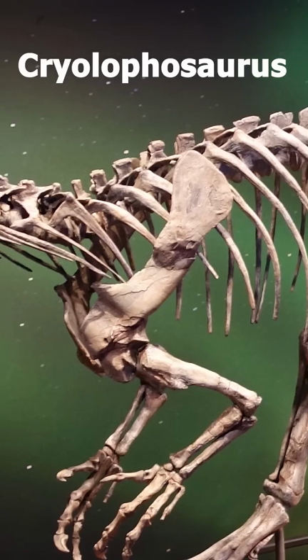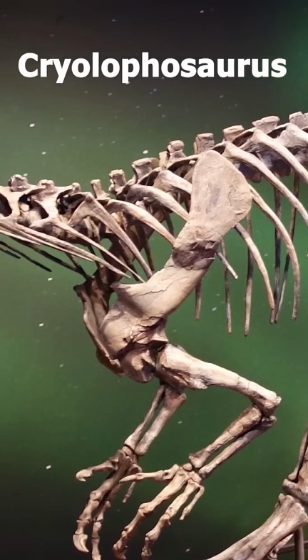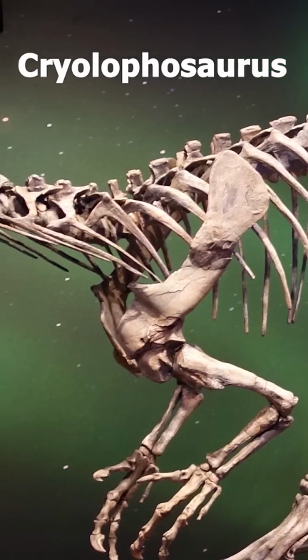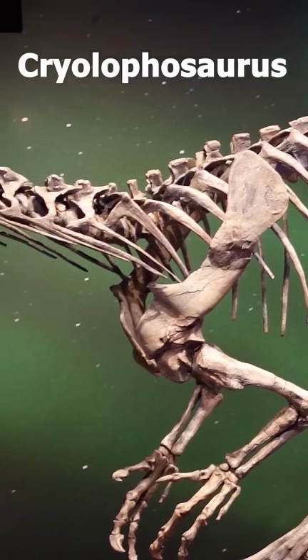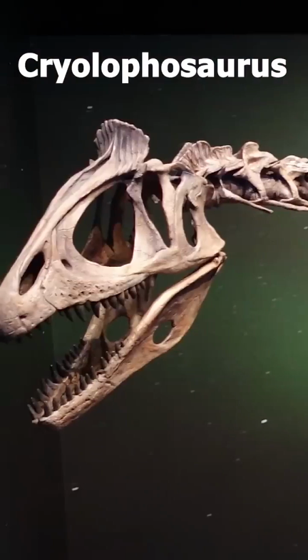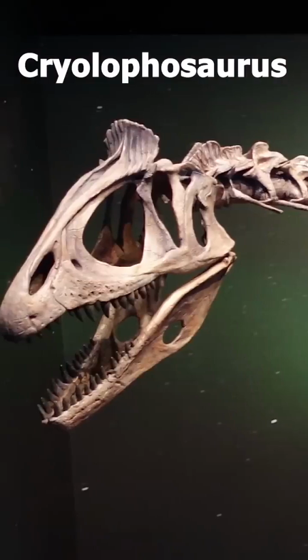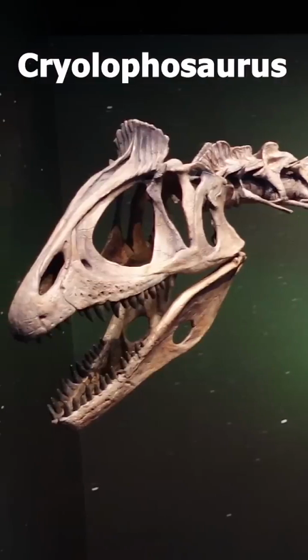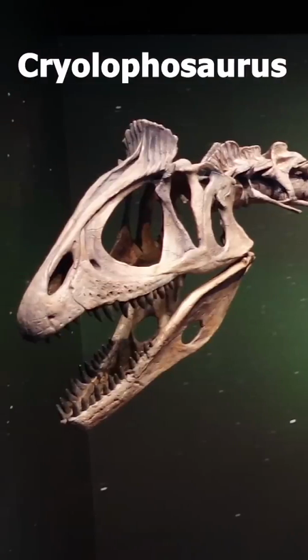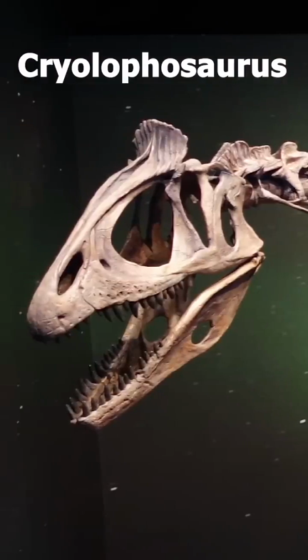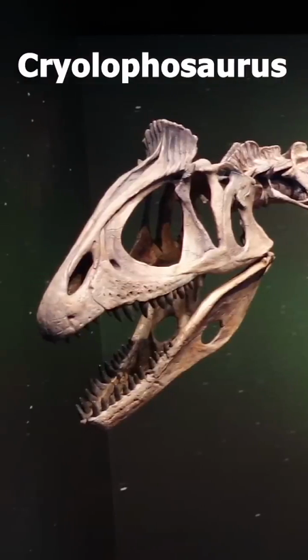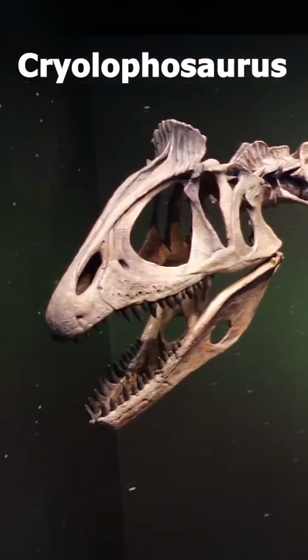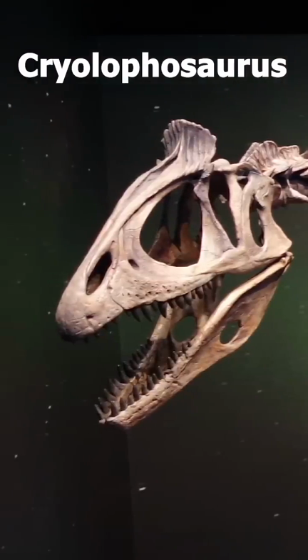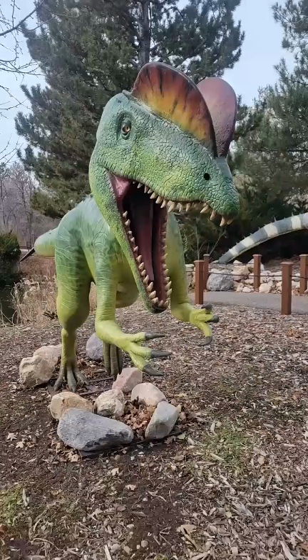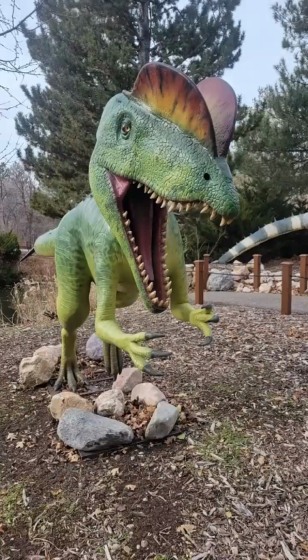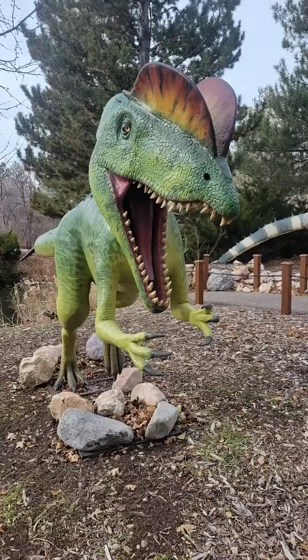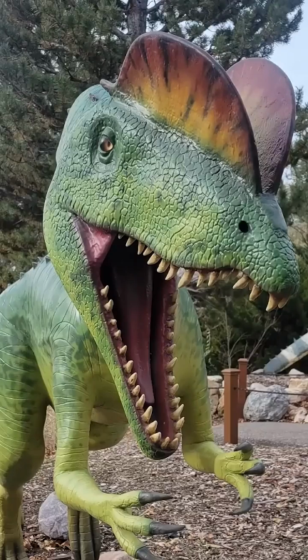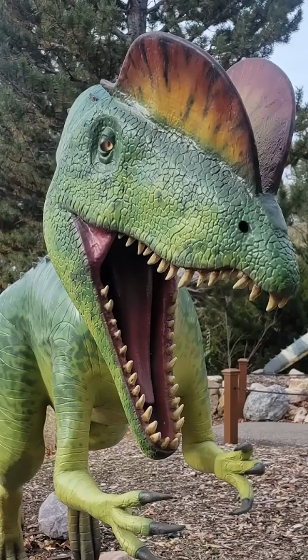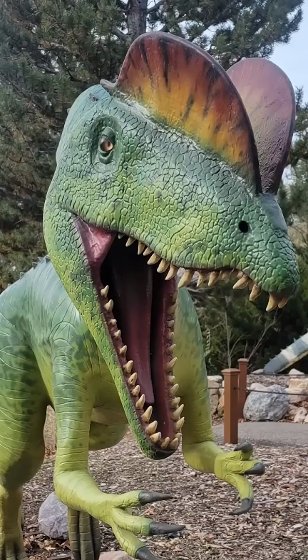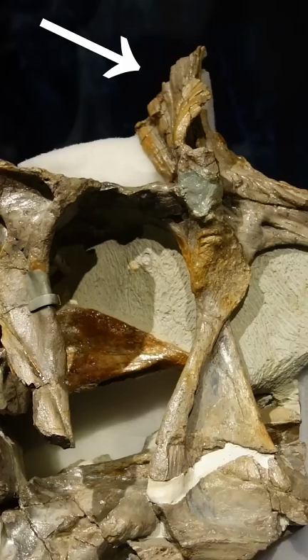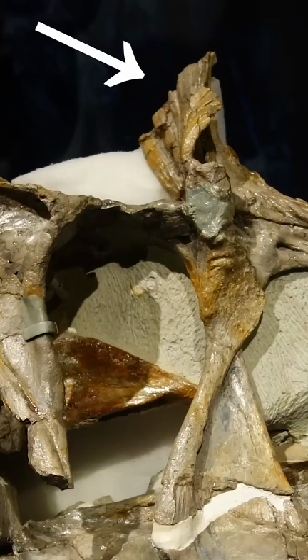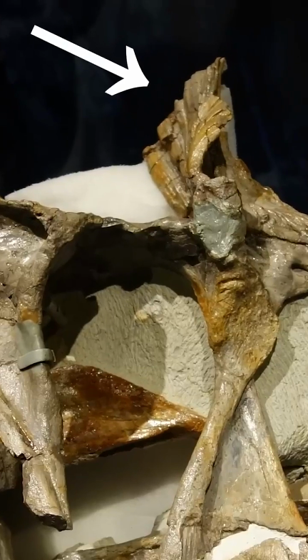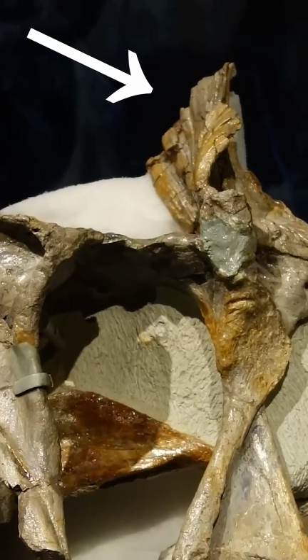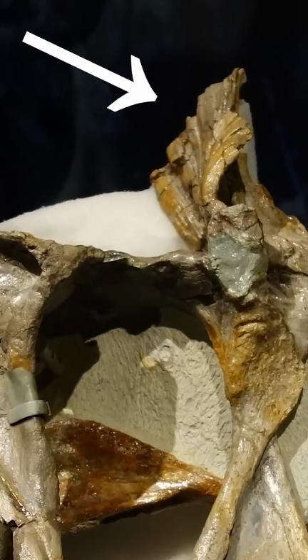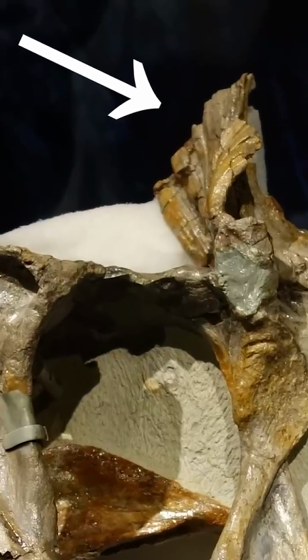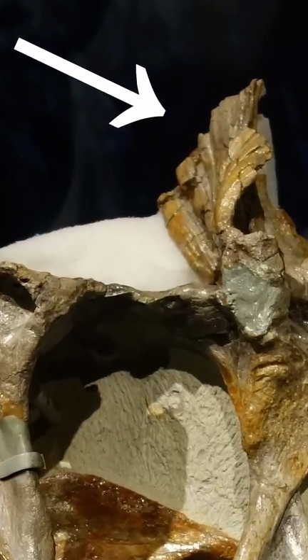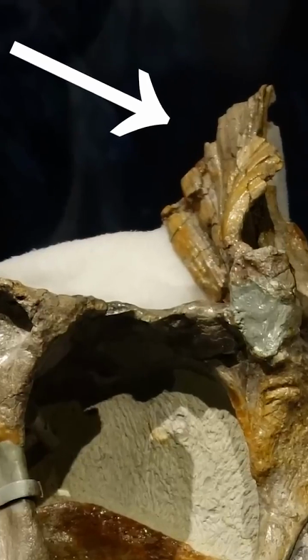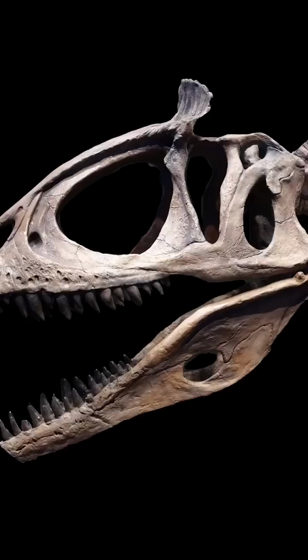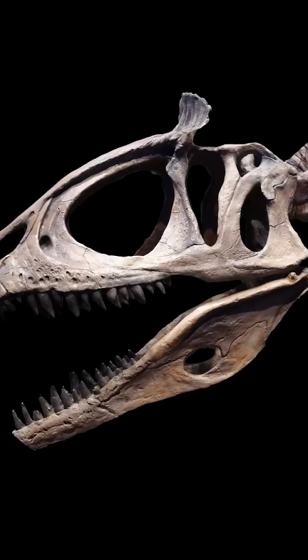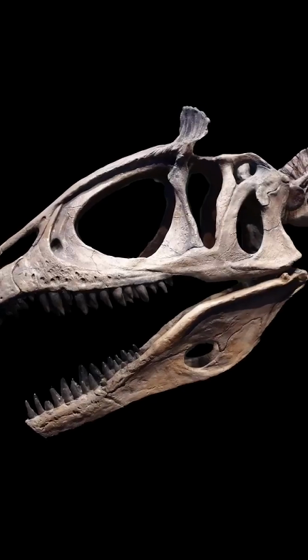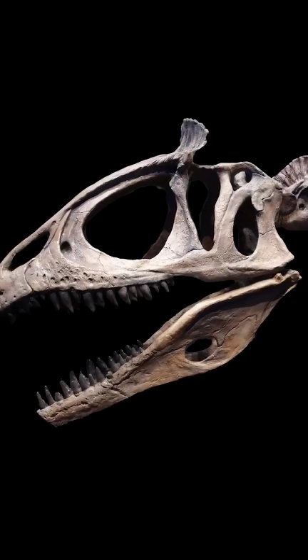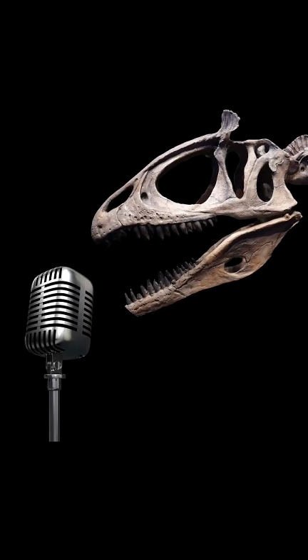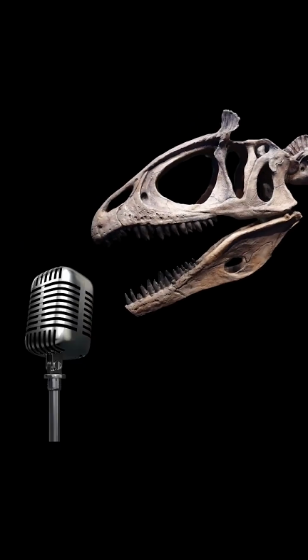And number one: Cryolophosaurus is the biggest carnivore we've found in Antarctica. It's a cousin of Dilophosaurus with a notable head crest on the top of its head that makes it look a little like Elvis.